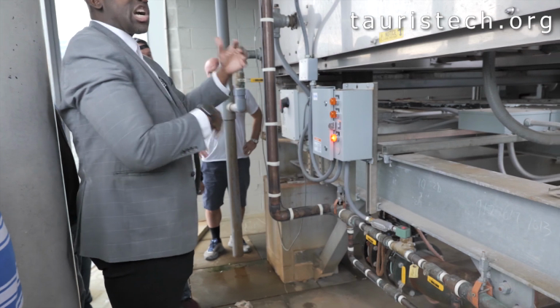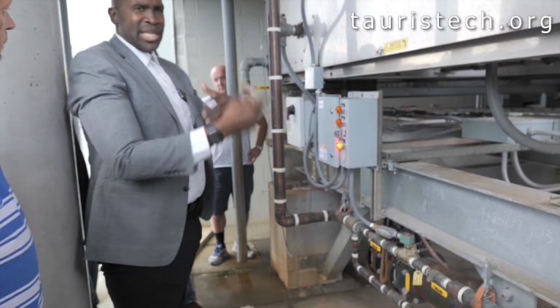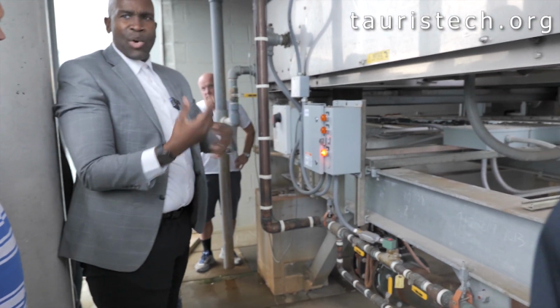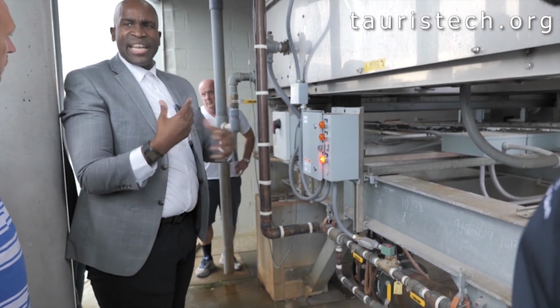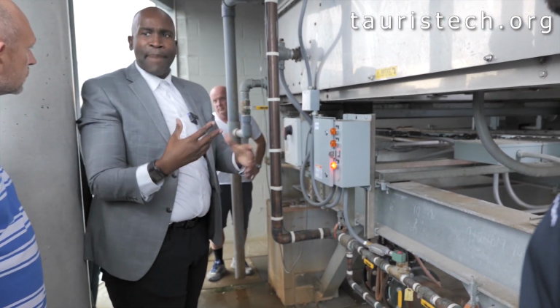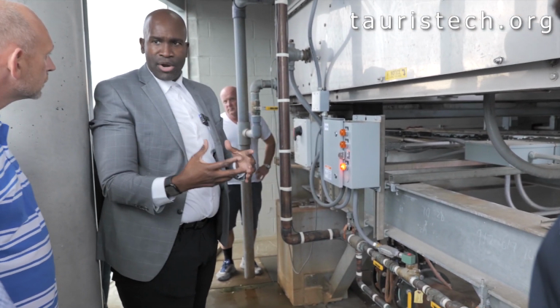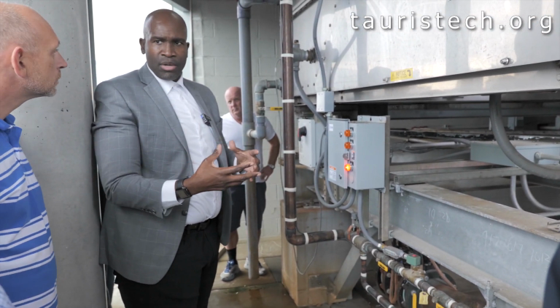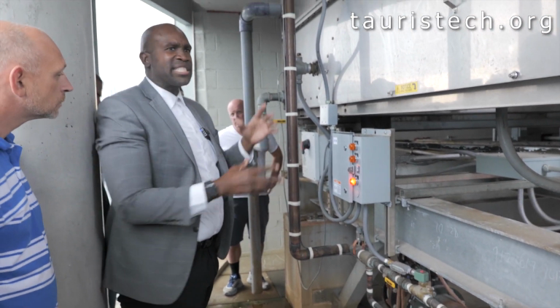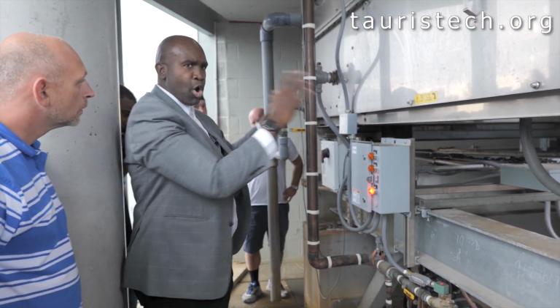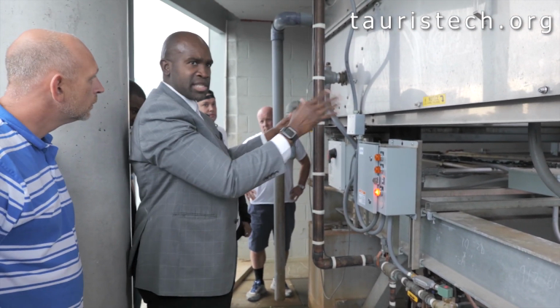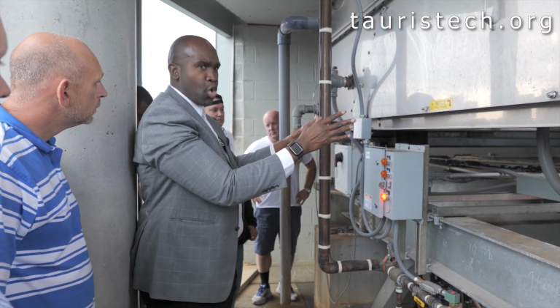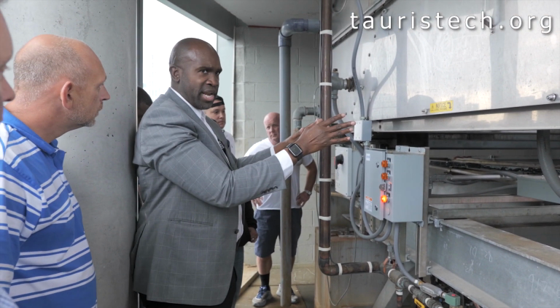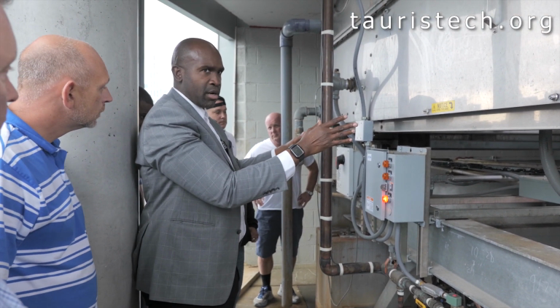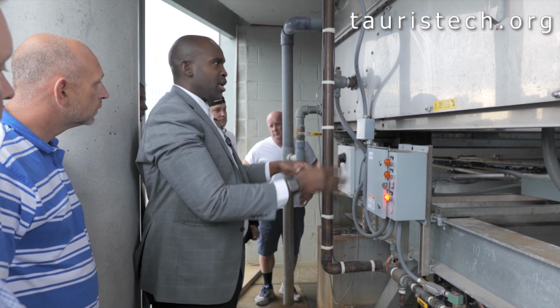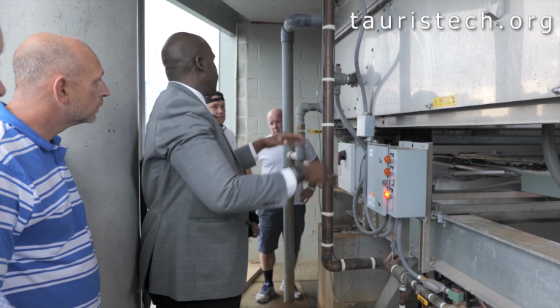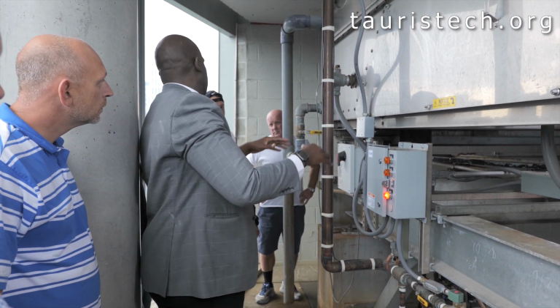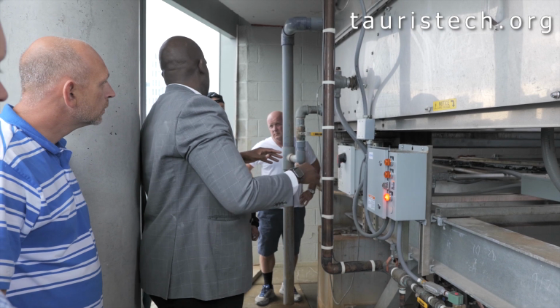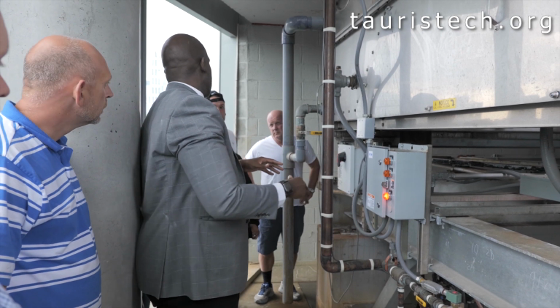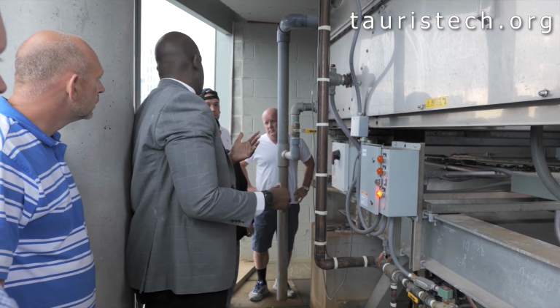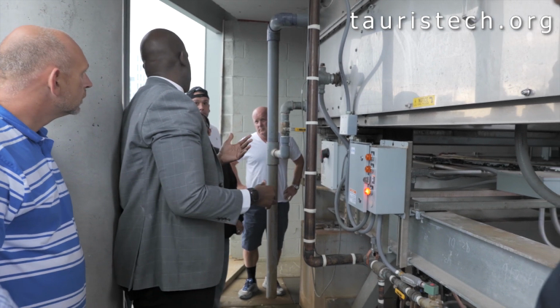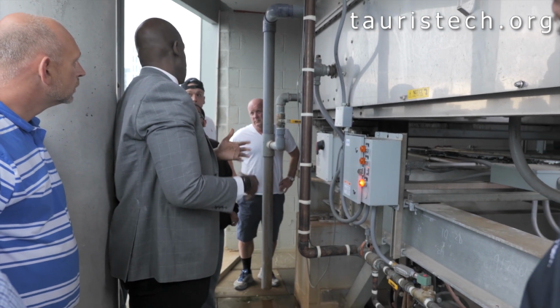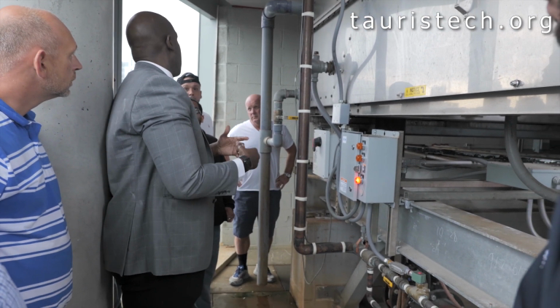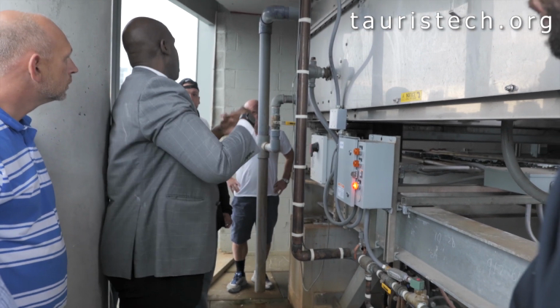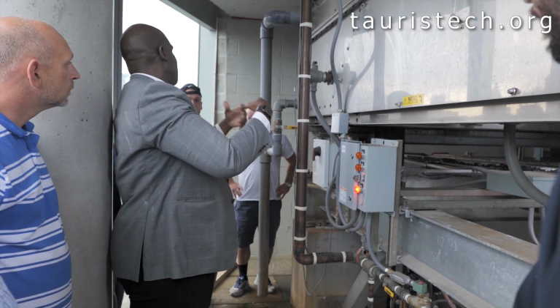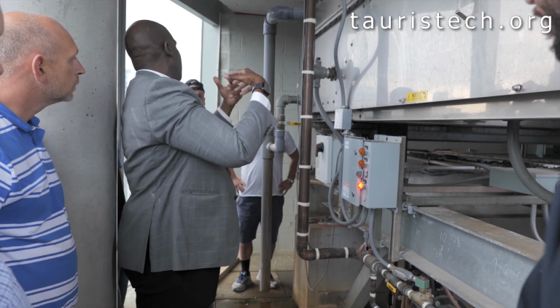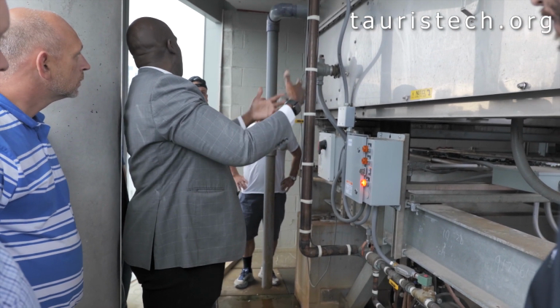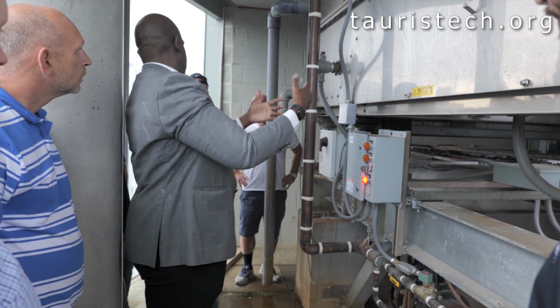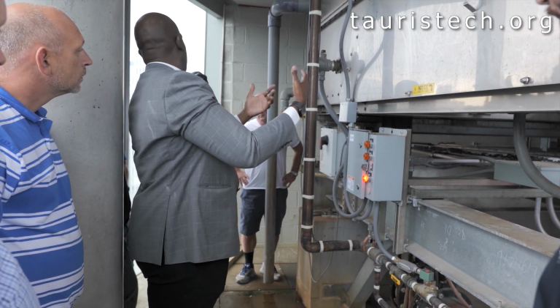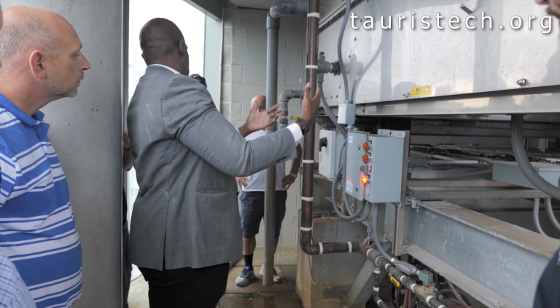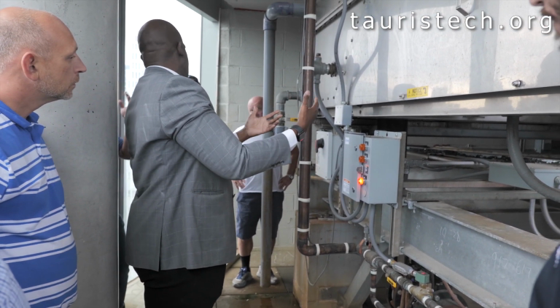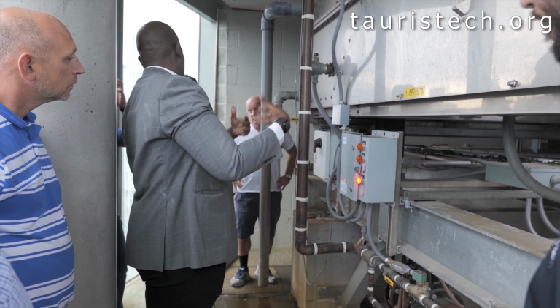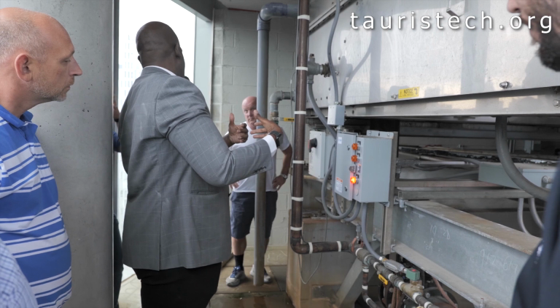A cooling tower is an evaporator. We're actually boiling some of the water in here, so it is an evaporator. You're actually evaporating some of the water — that's what cools it down.